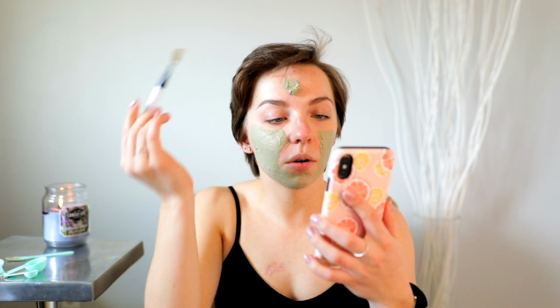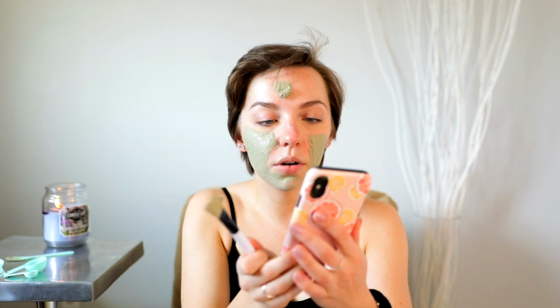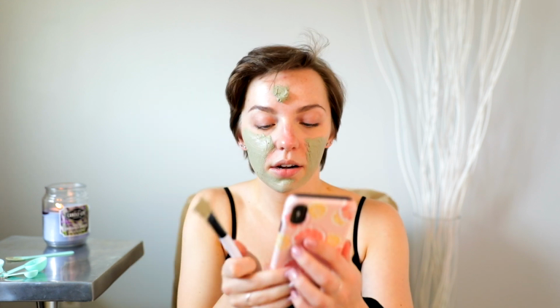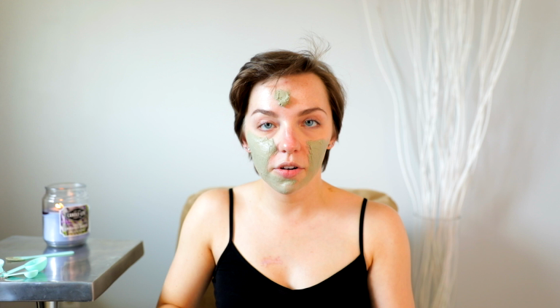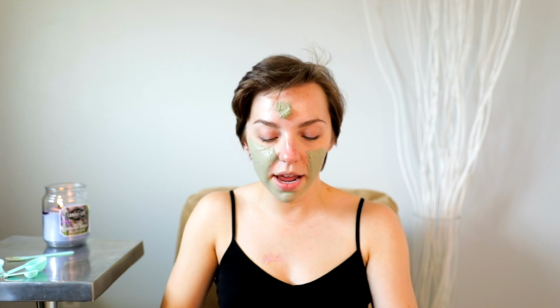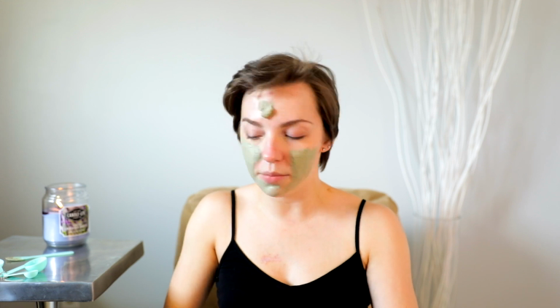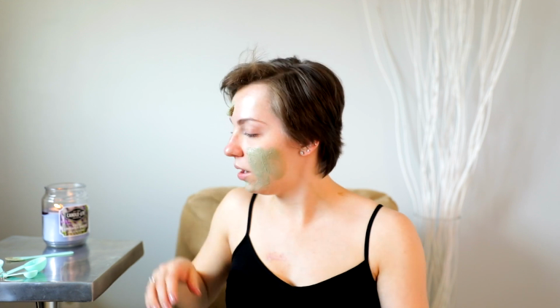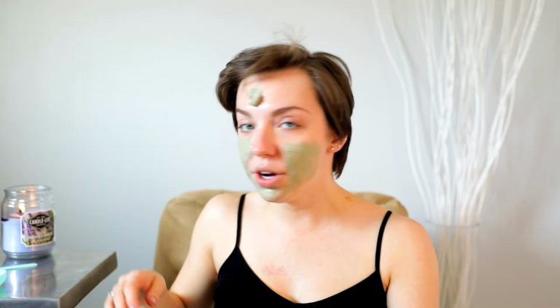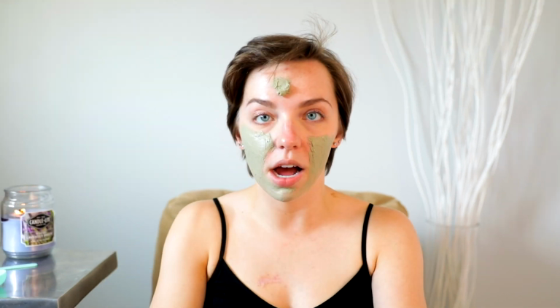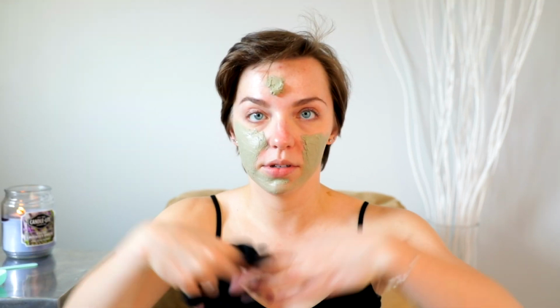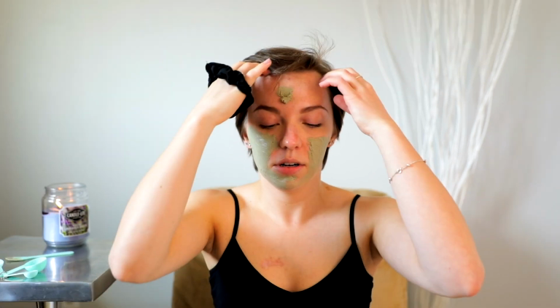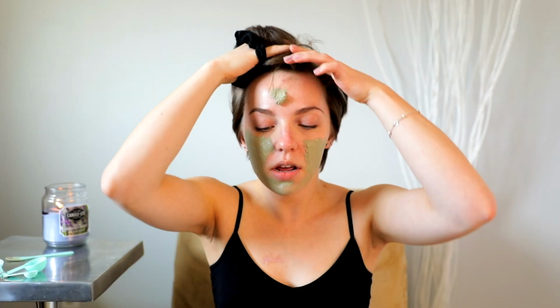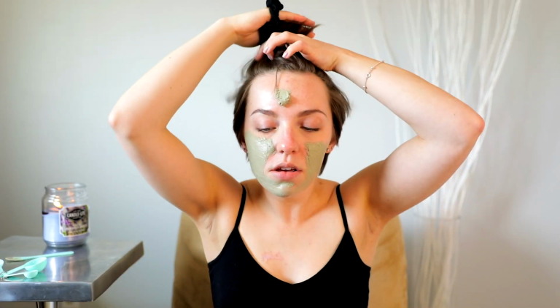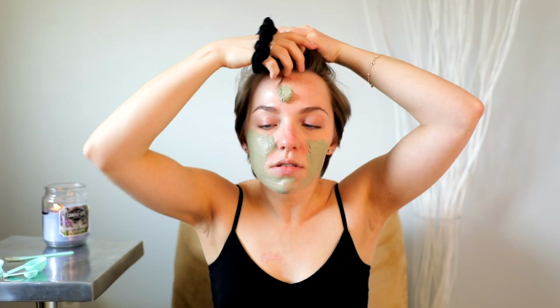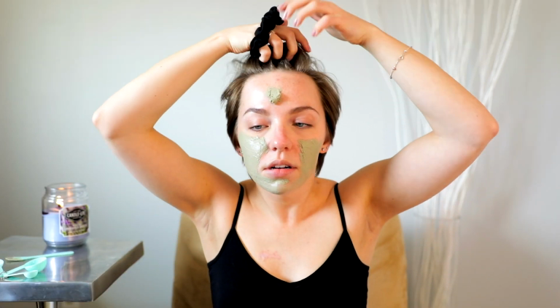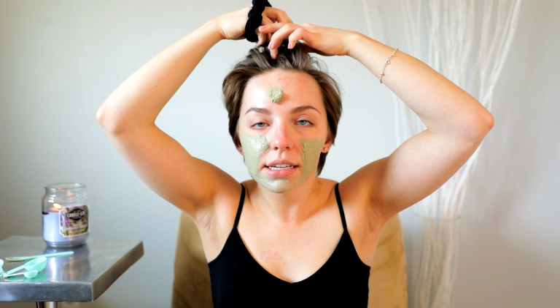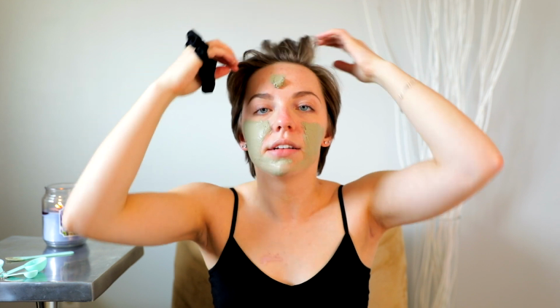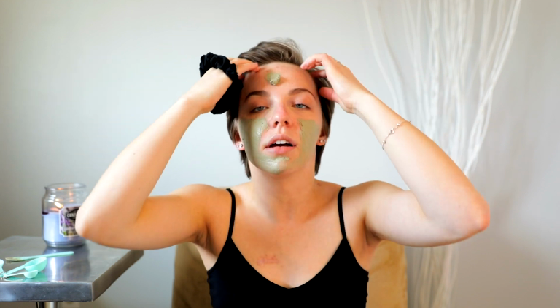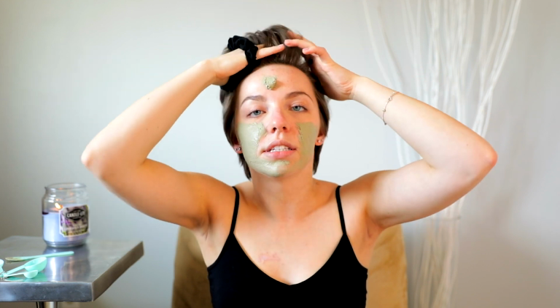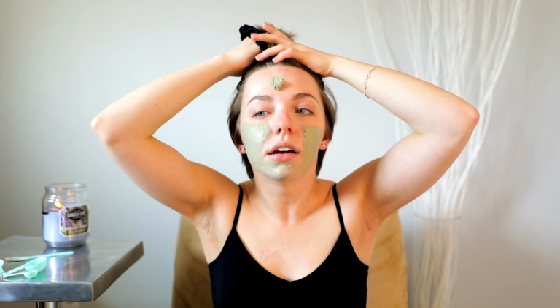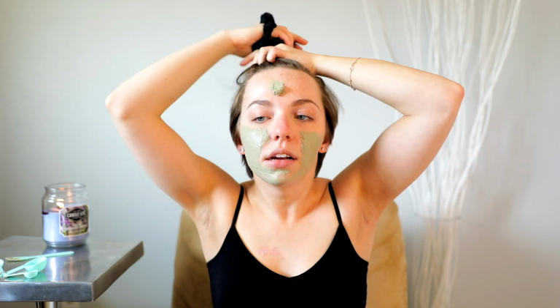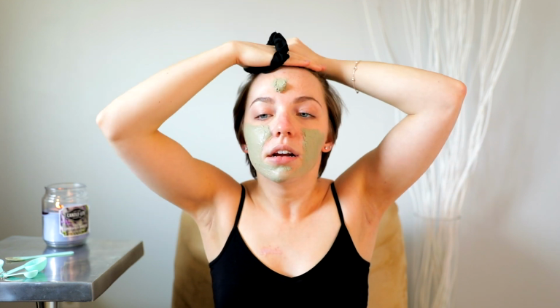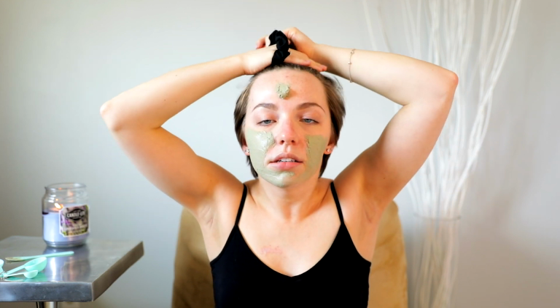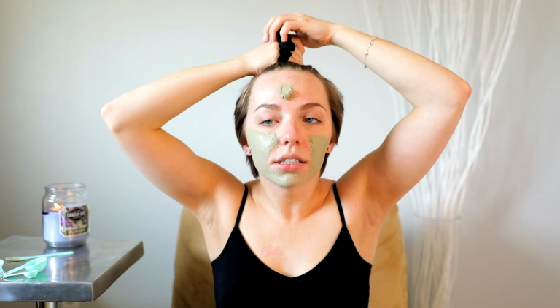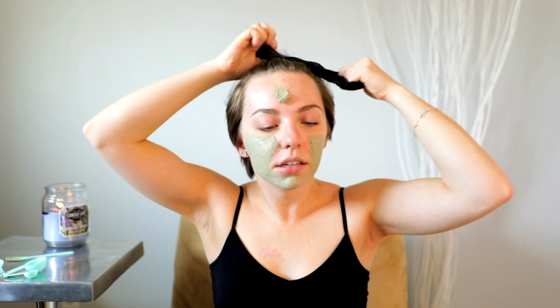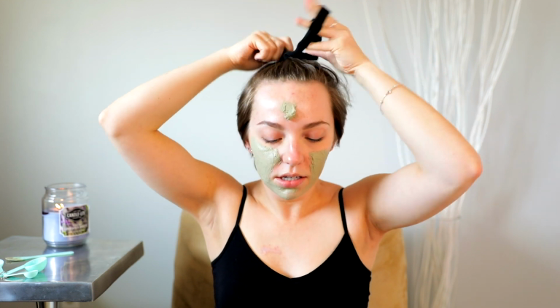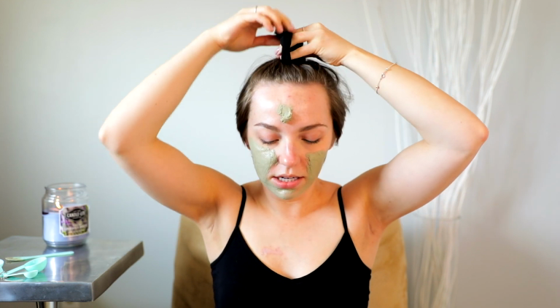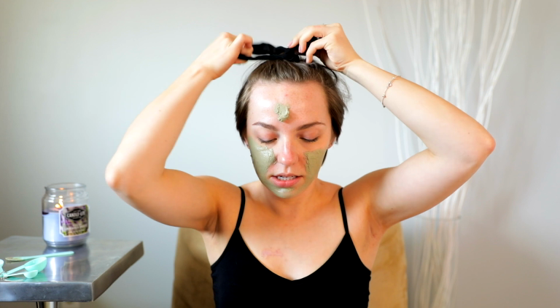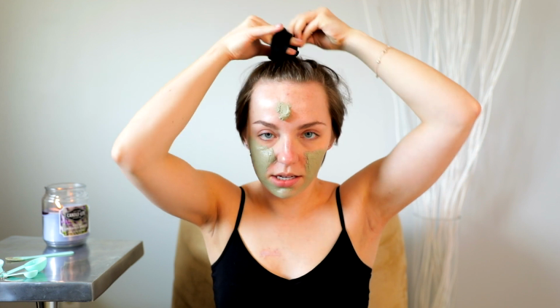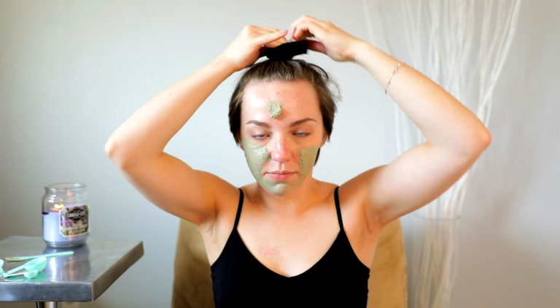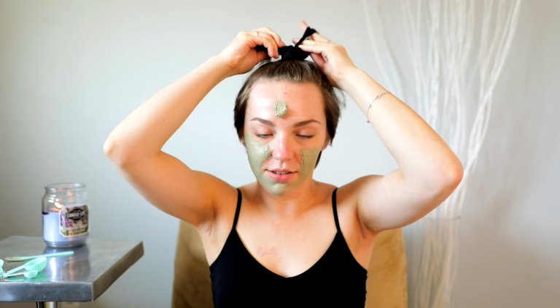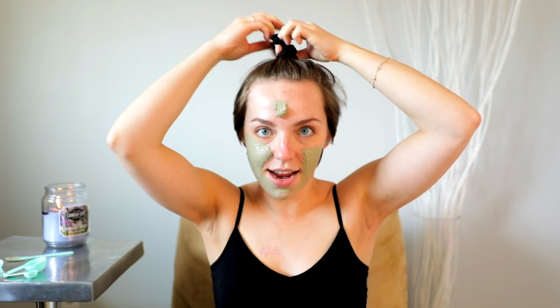Oh no, hair — I forgot to put my hair up. Put your hair up. I guess my hair is getting long enough that it's starting to get into things, but I can do this now.